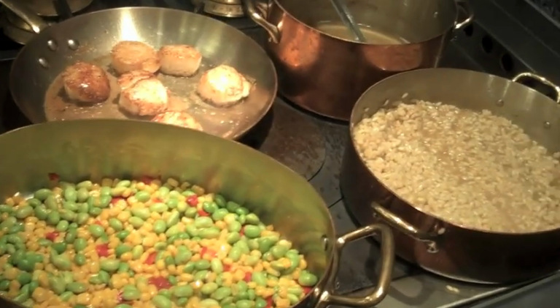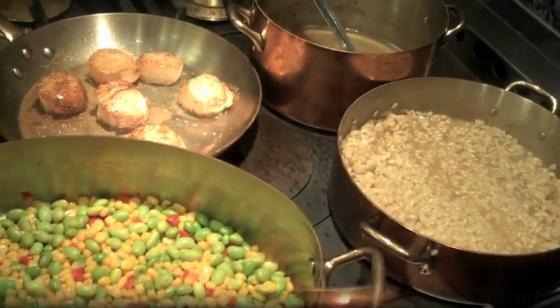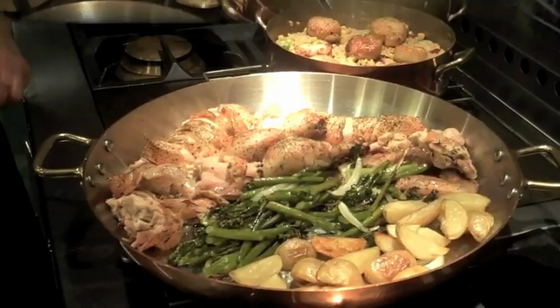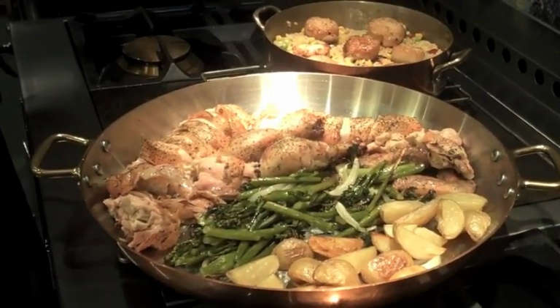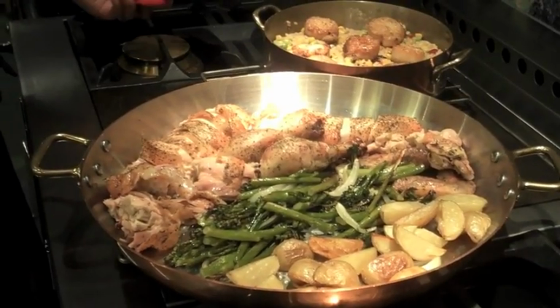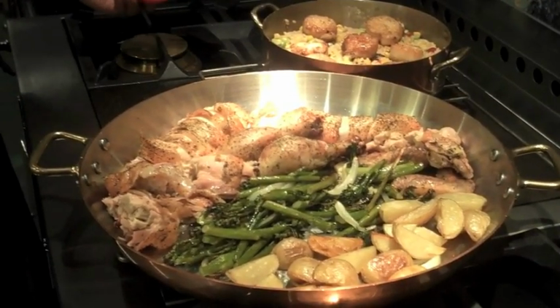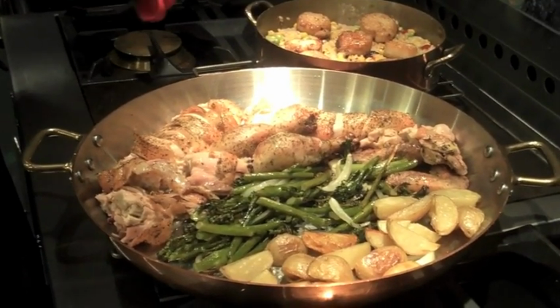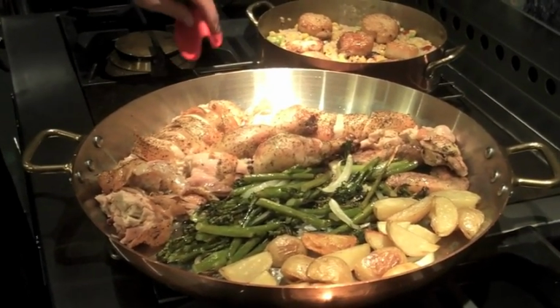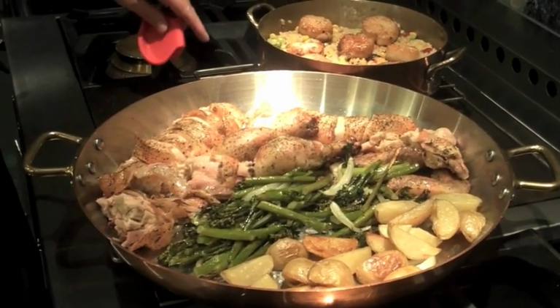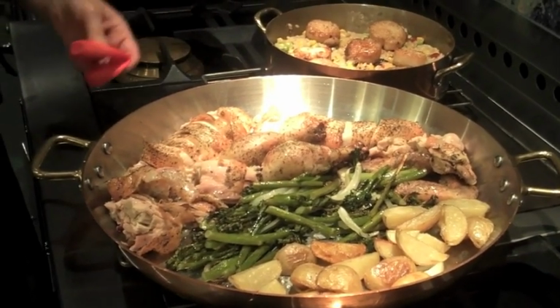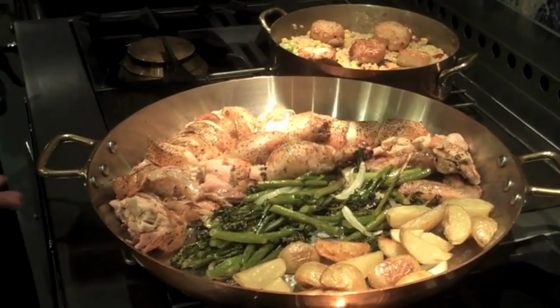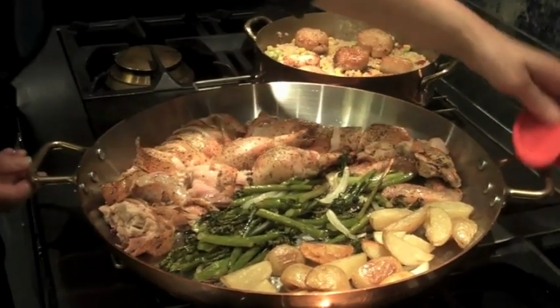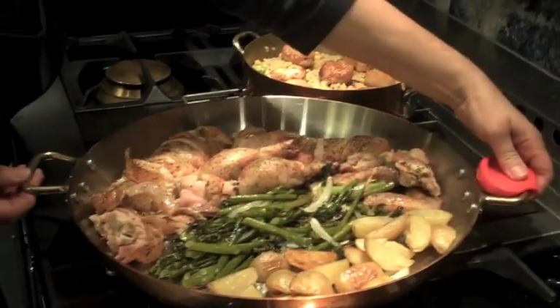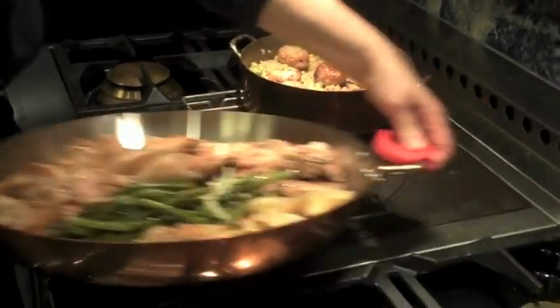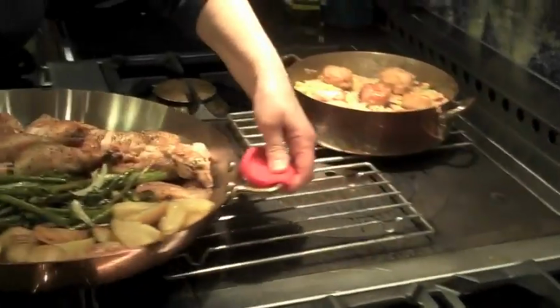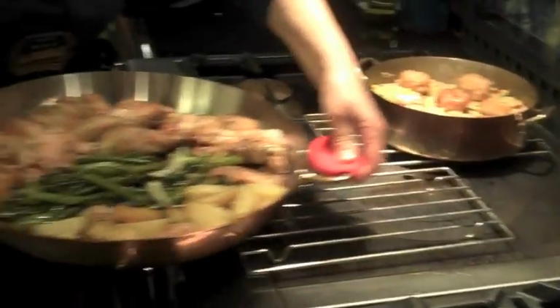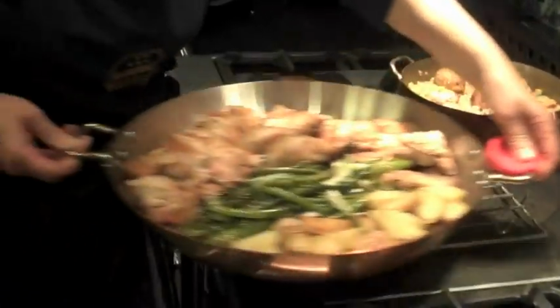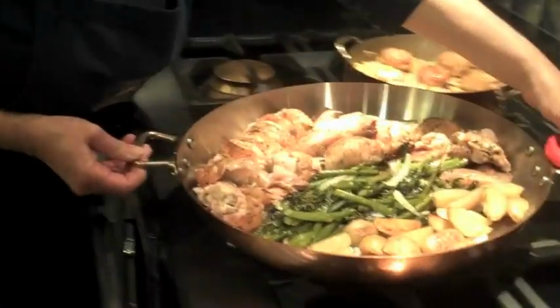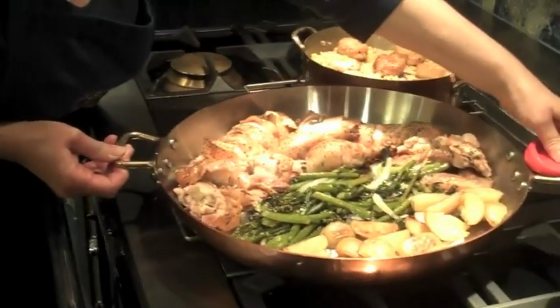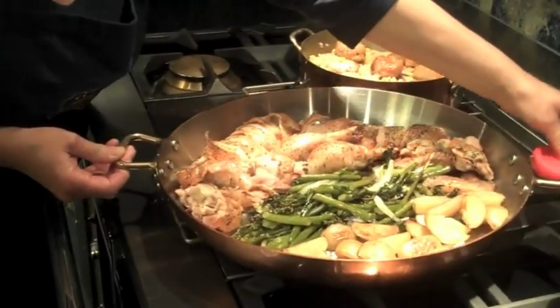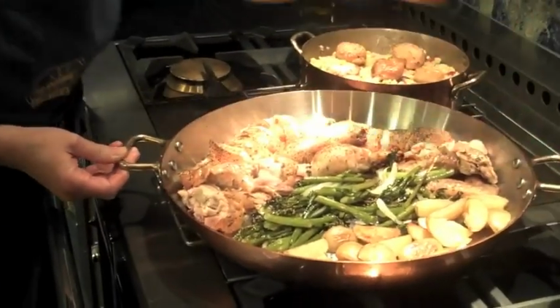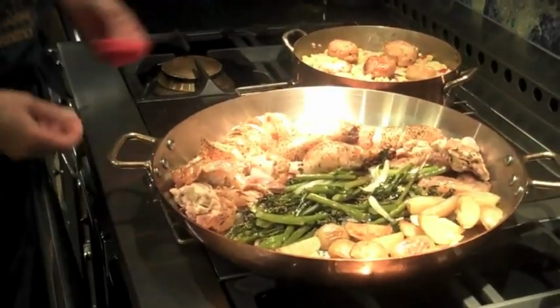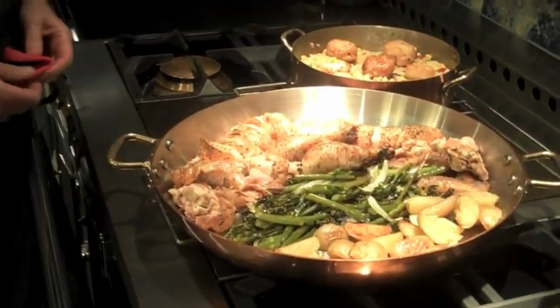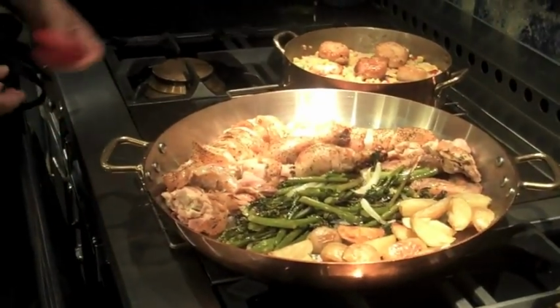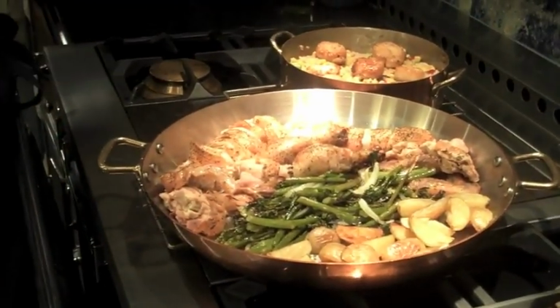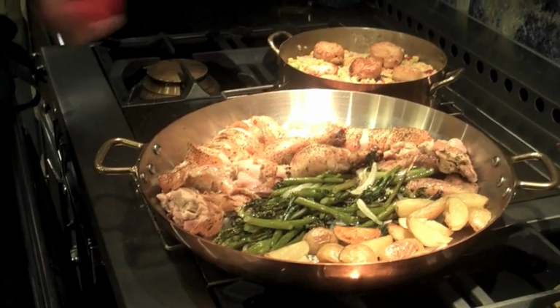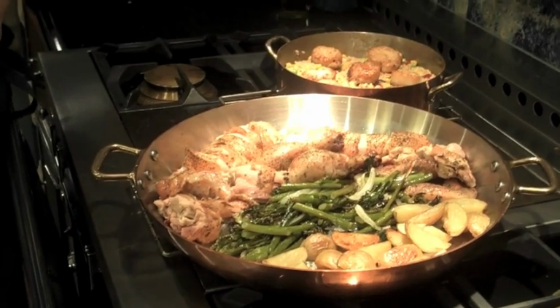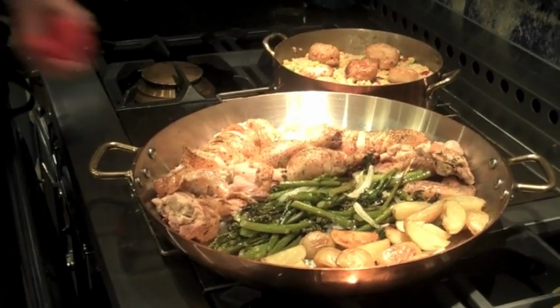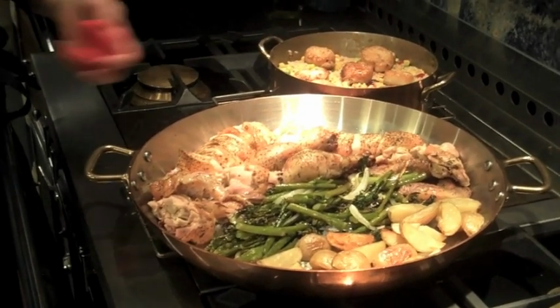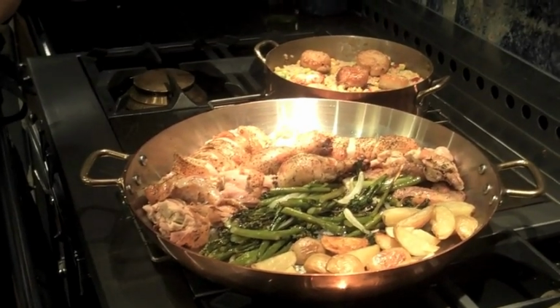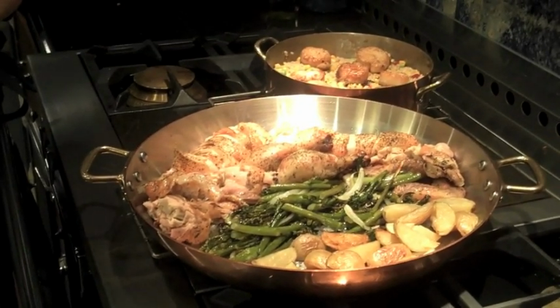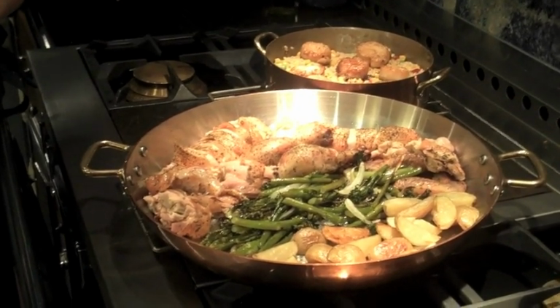When your meal is completed, you can put some little racks on the French top and the residual heat will keep your beautiful meal nice and warm, and you can serve your guests directly from the range.